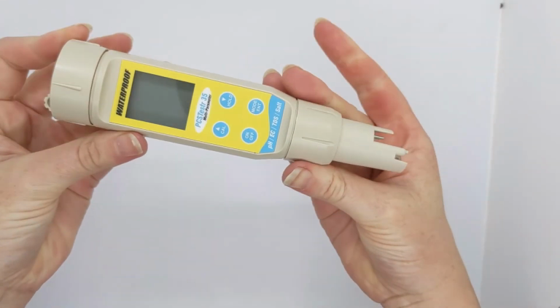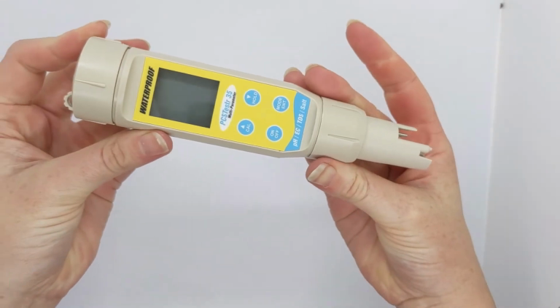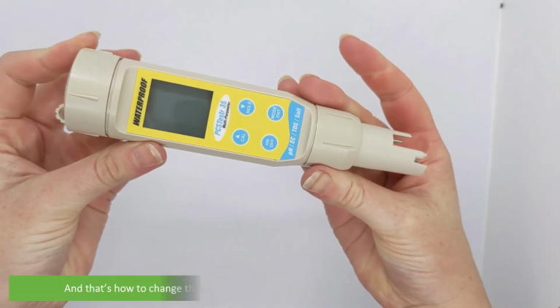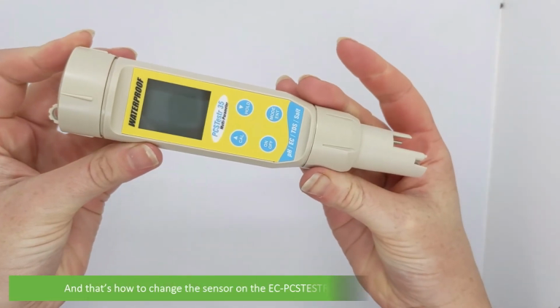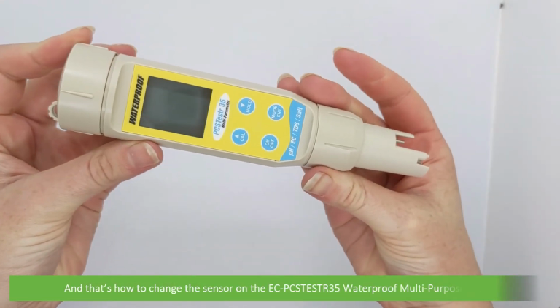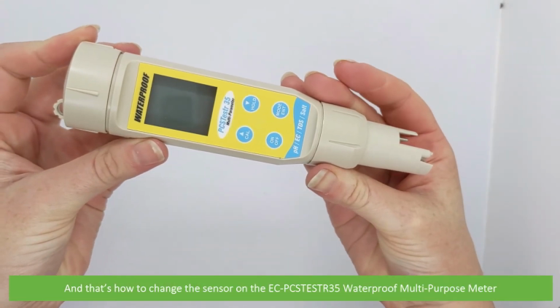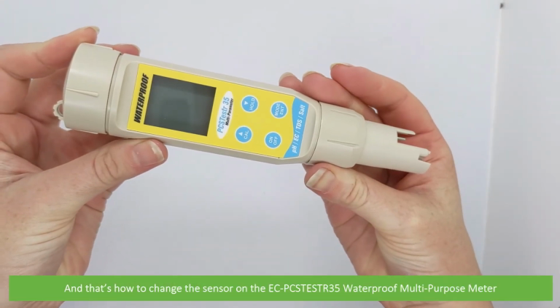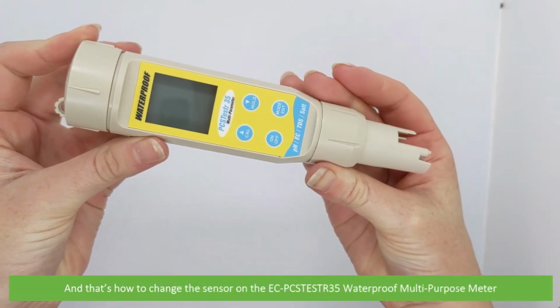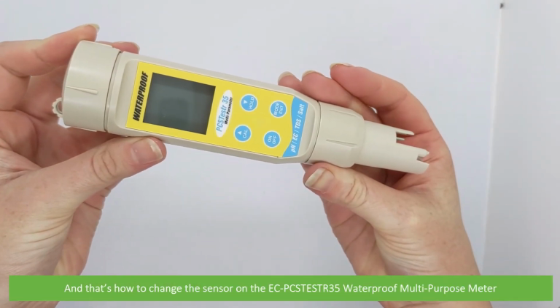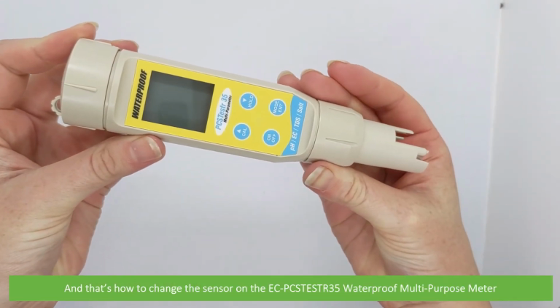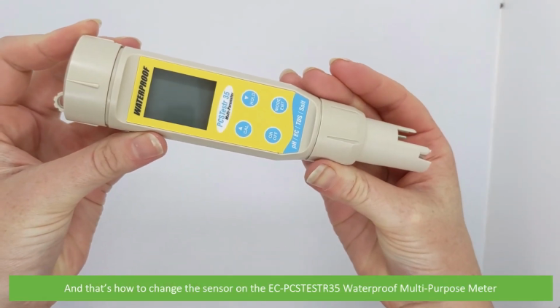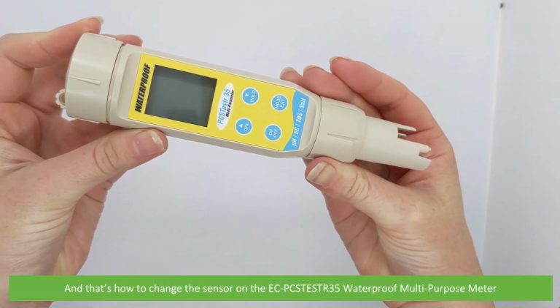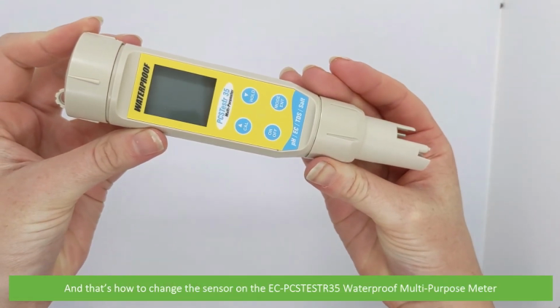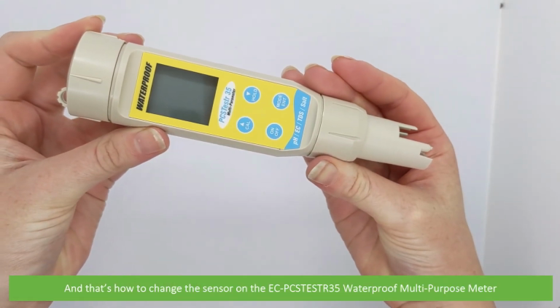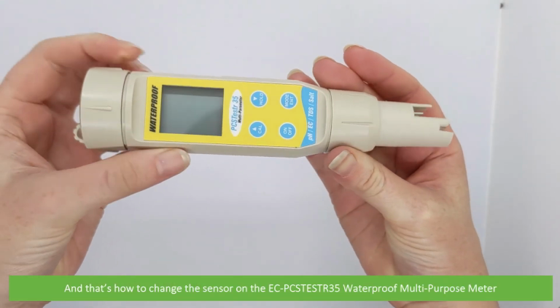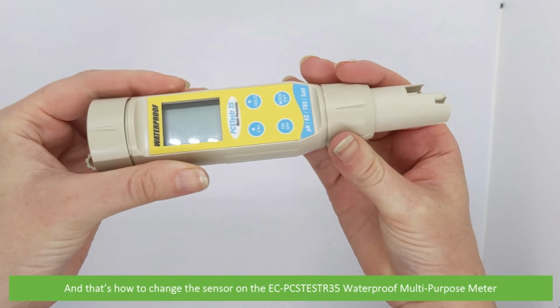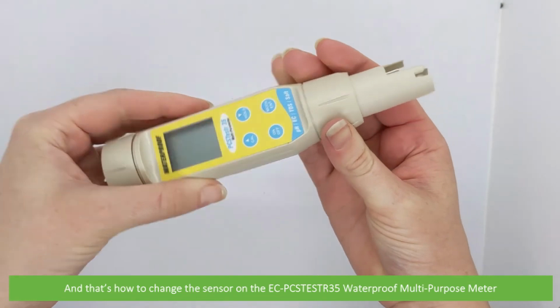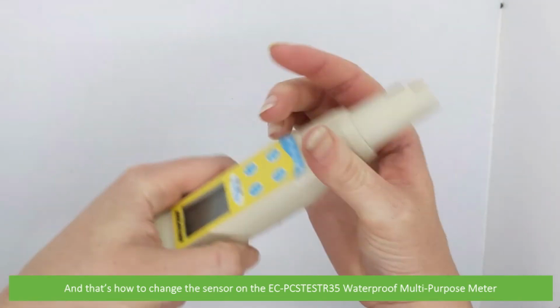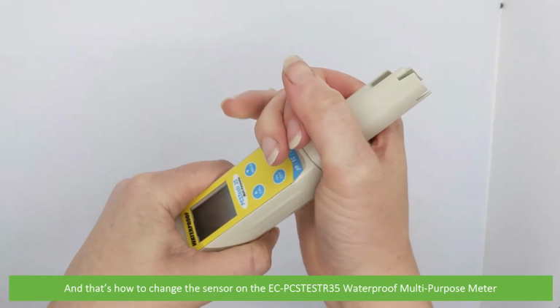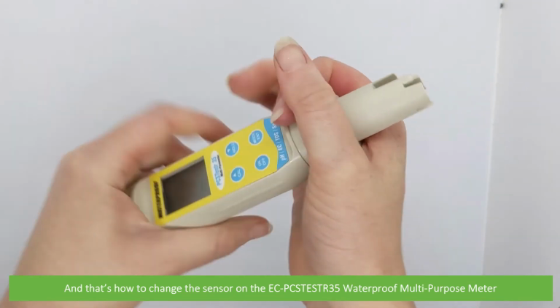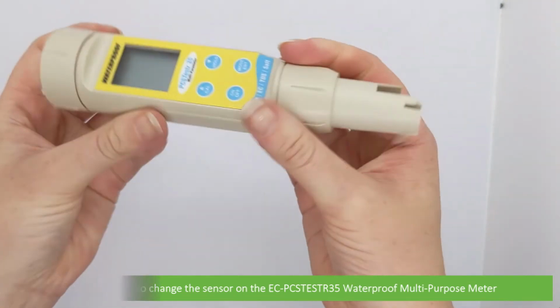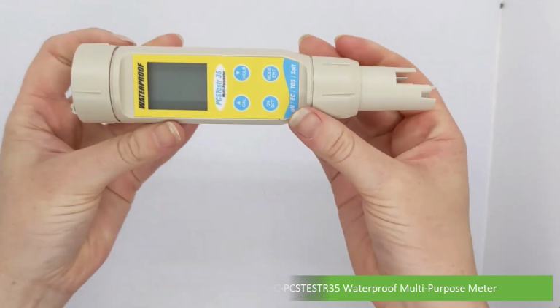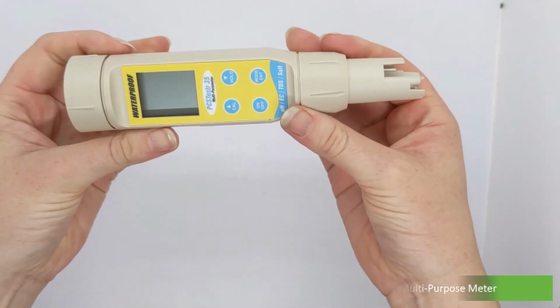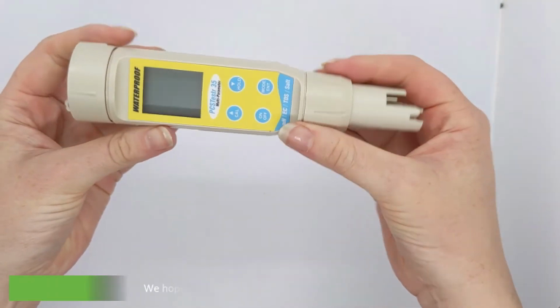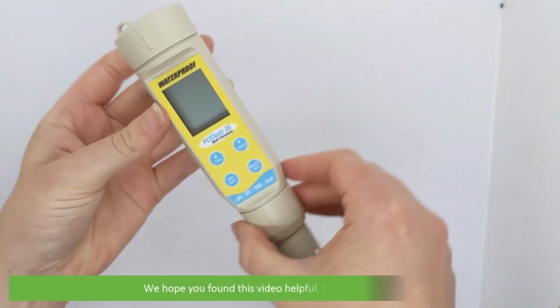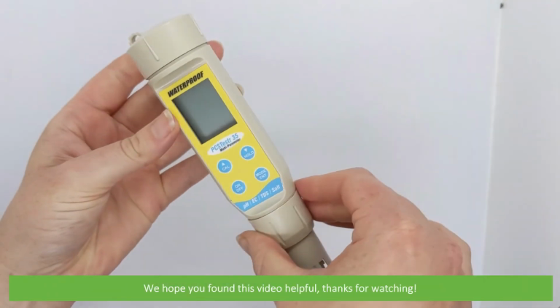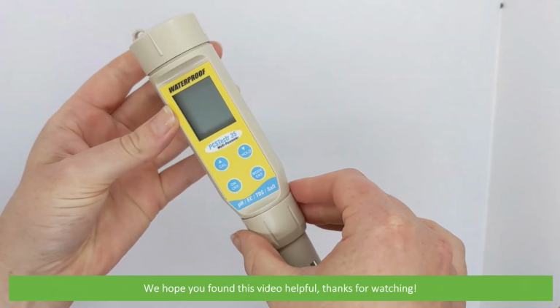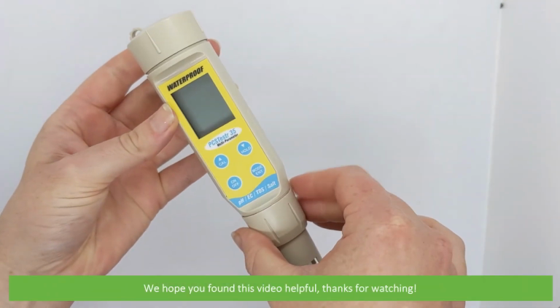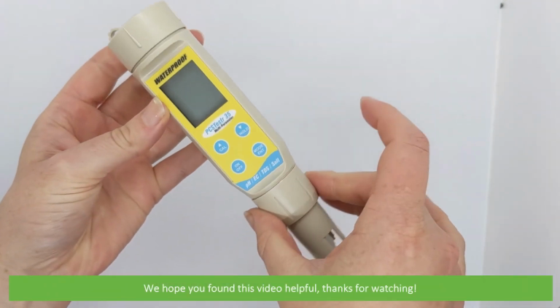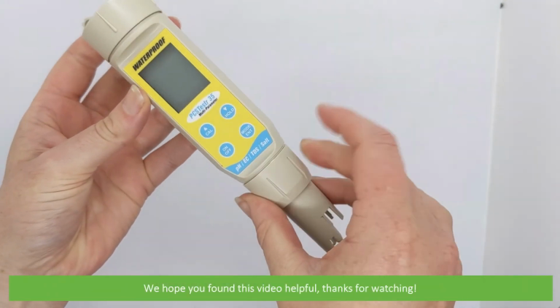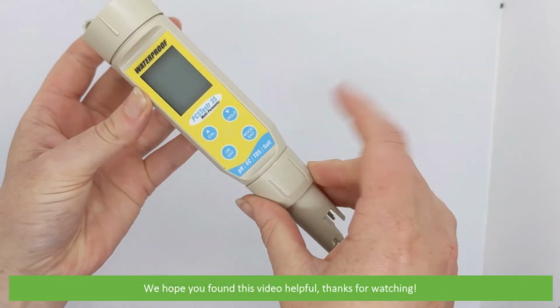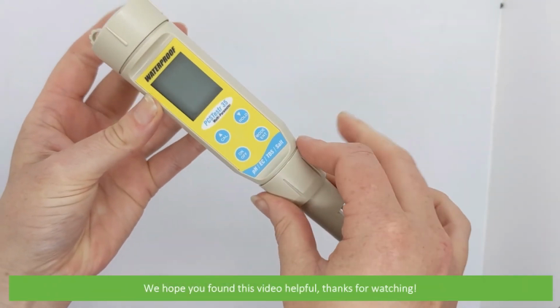And that's how to change the sensor on the EC PCS Tester 35 waterproof multi-purpose meter. We hope that you found this video helpful. Thanks for watching!